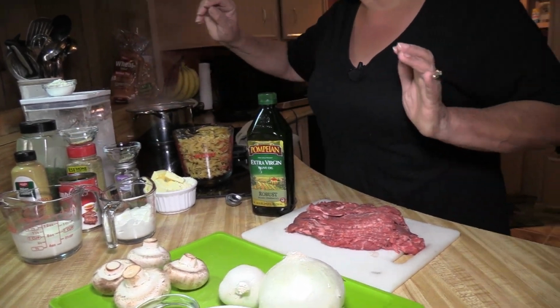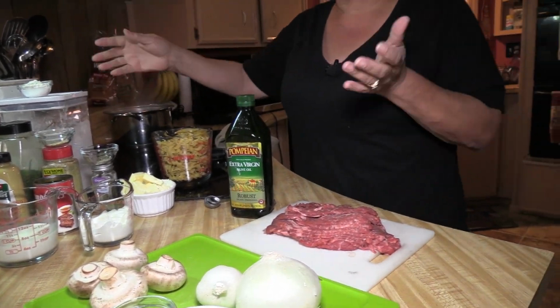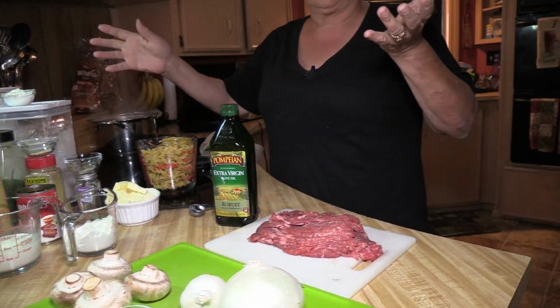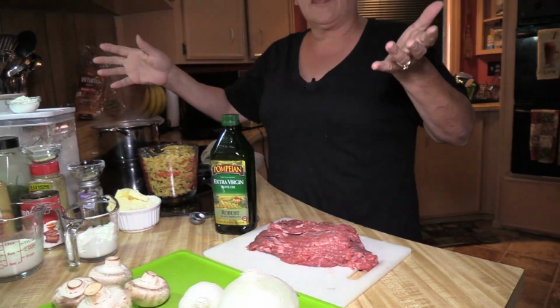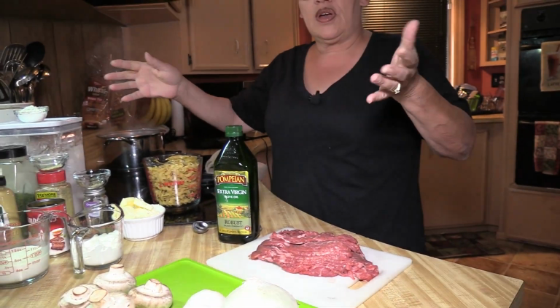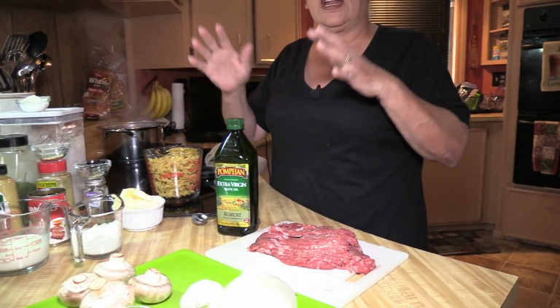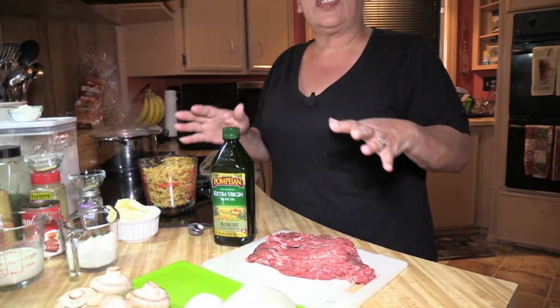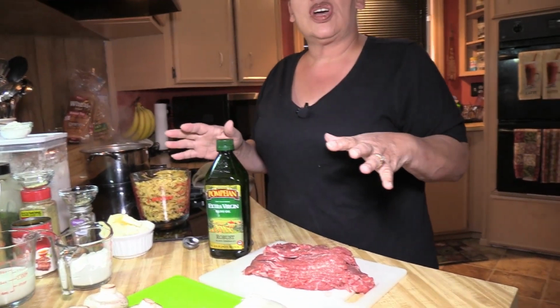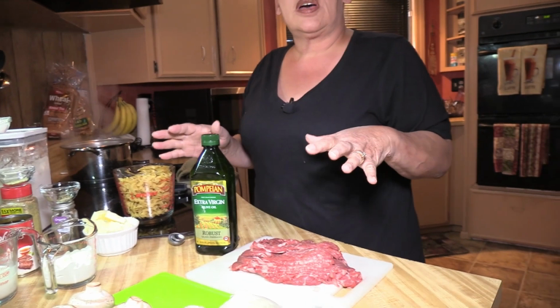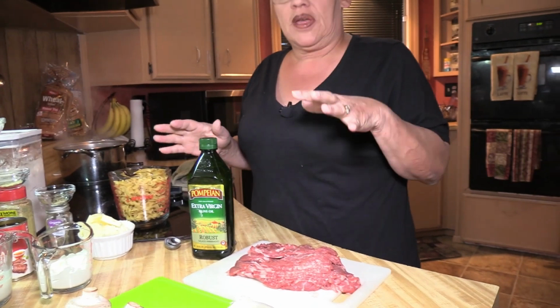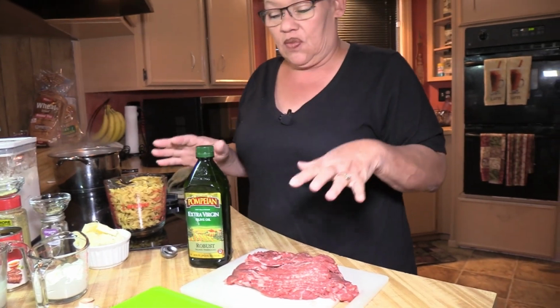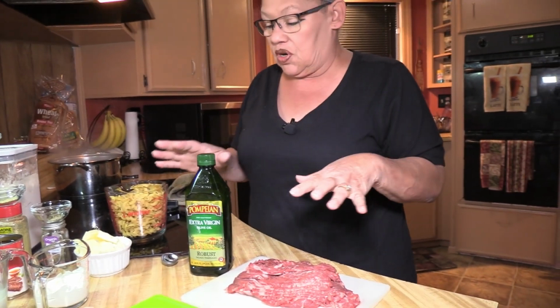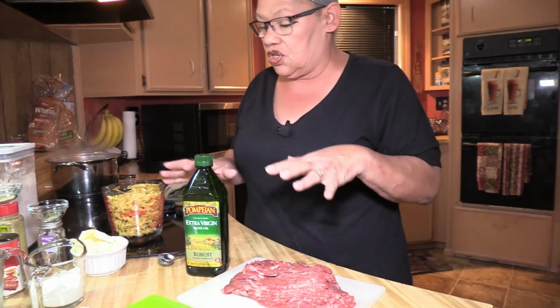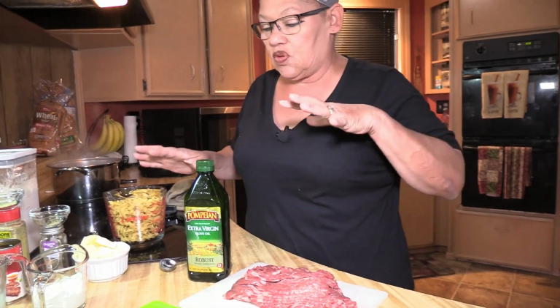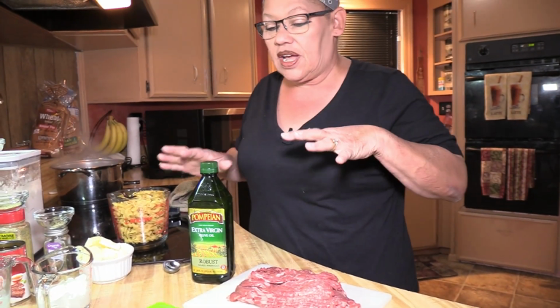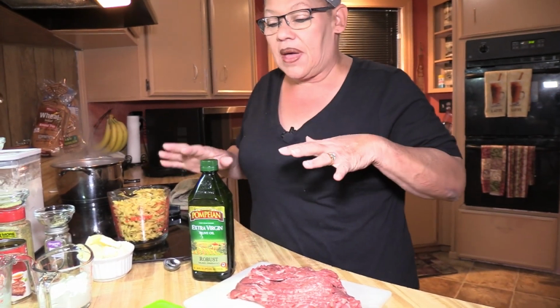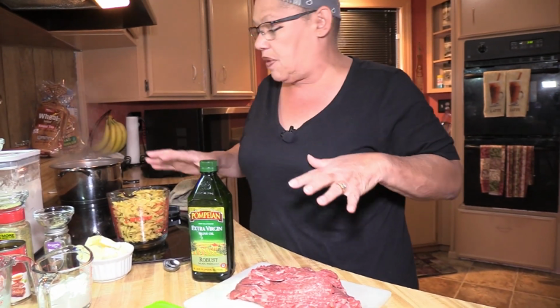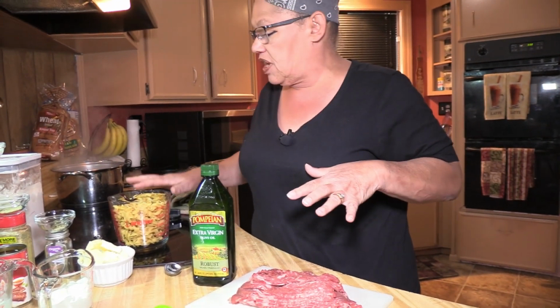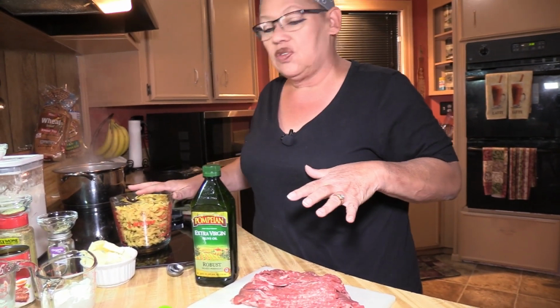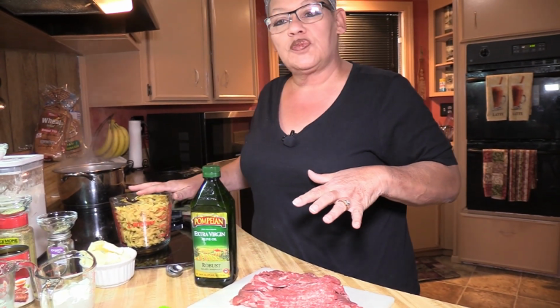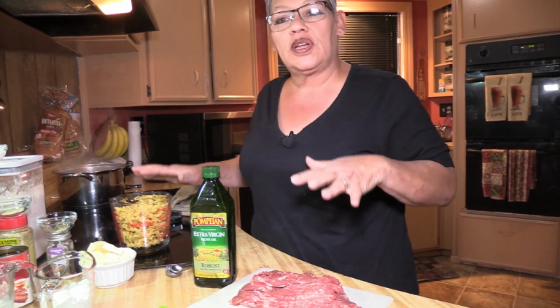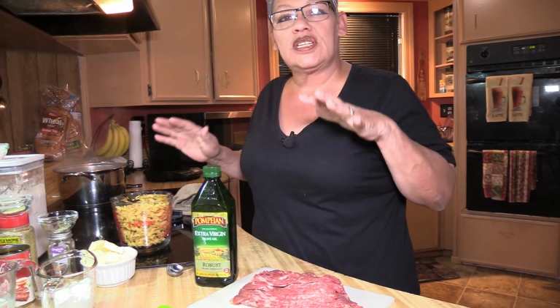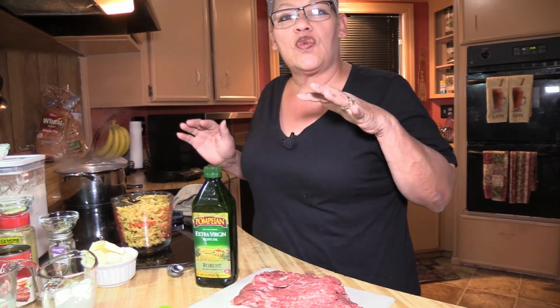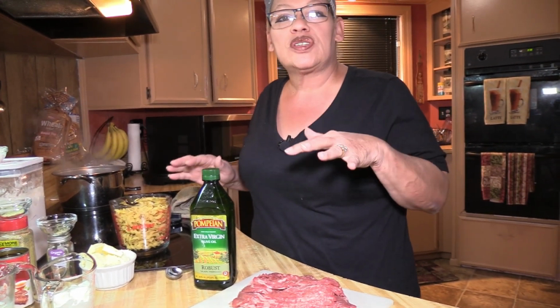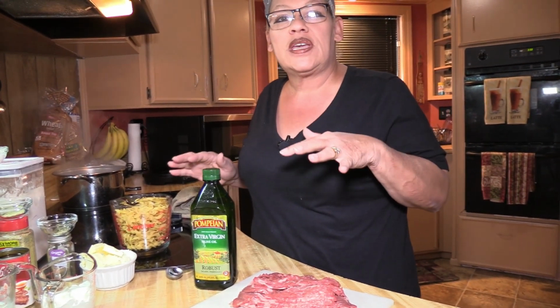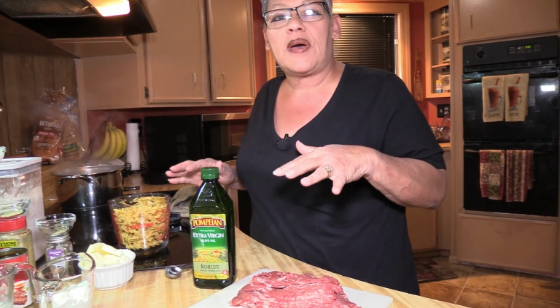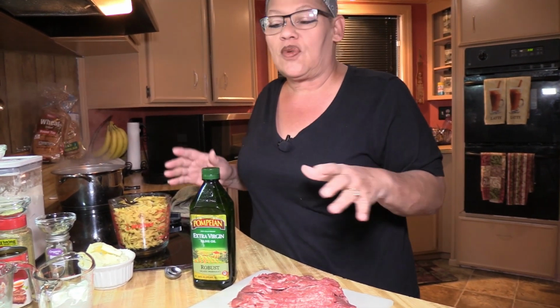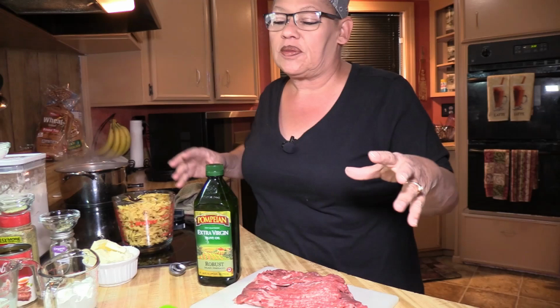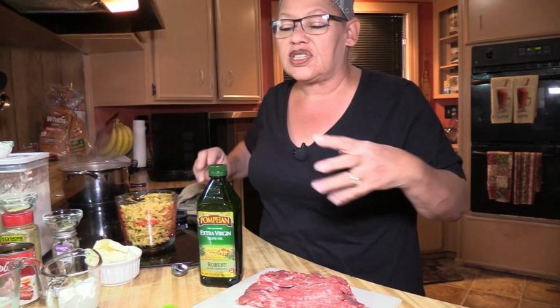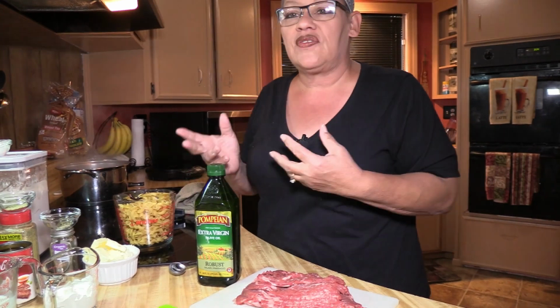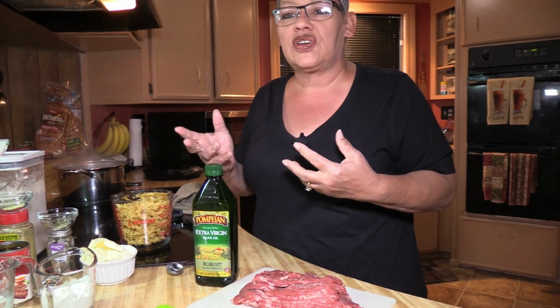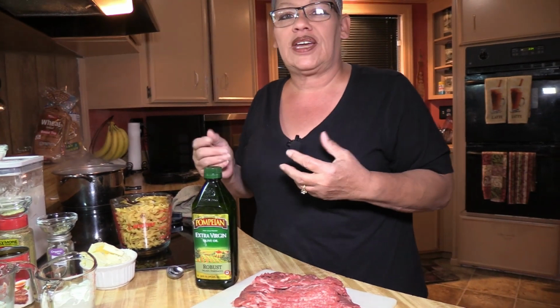I'm going to go ahead and get everything chopped up, get the noodles boiling, and then we're going to come back. Once we get back, we'll be able to dive into cooking.